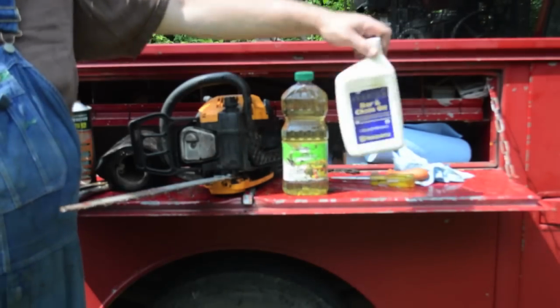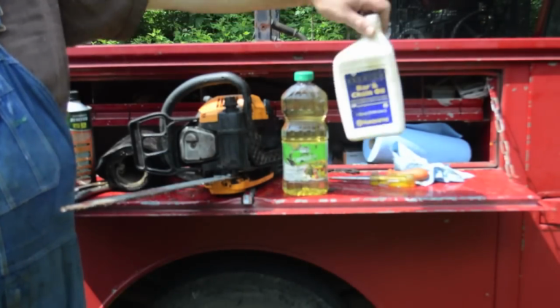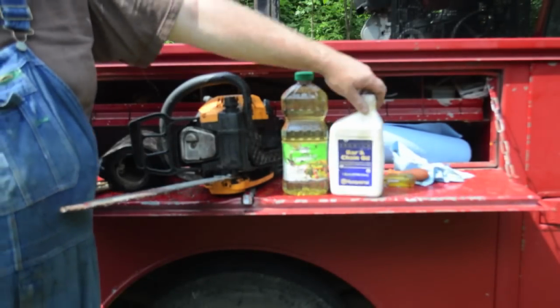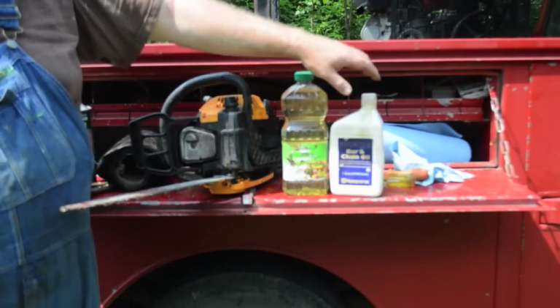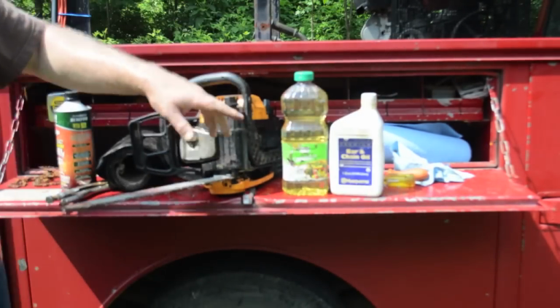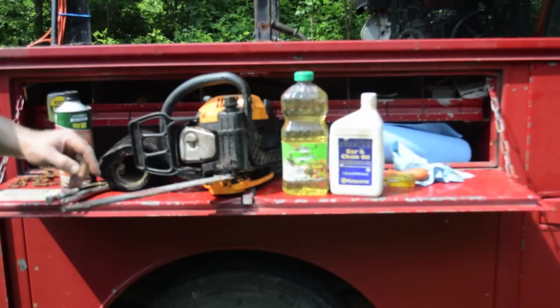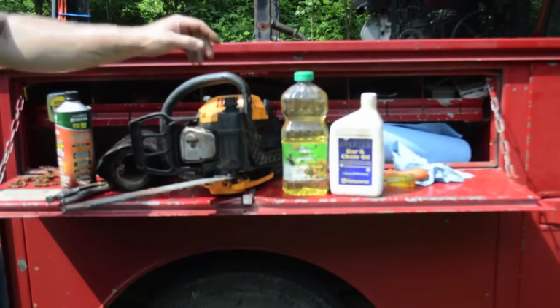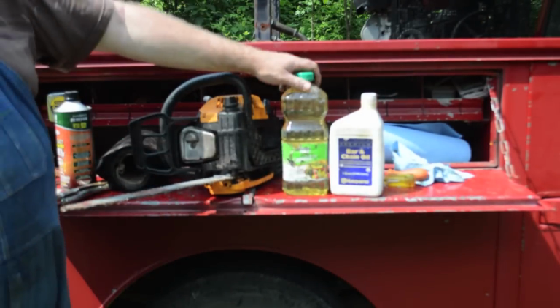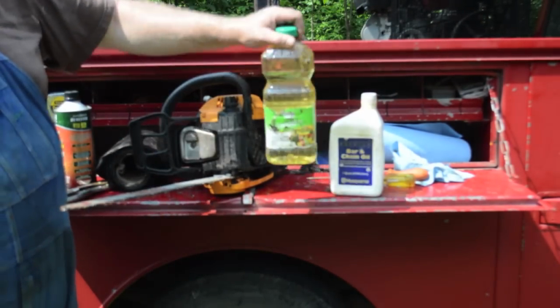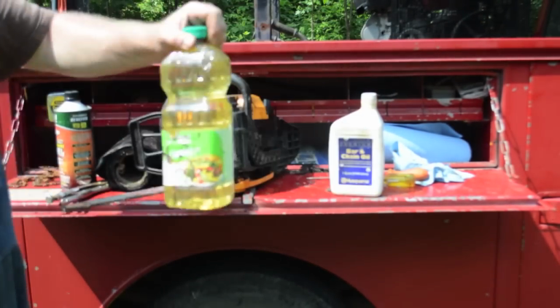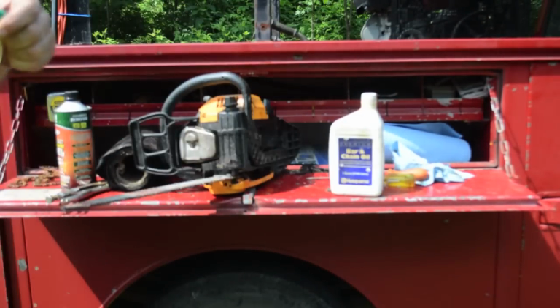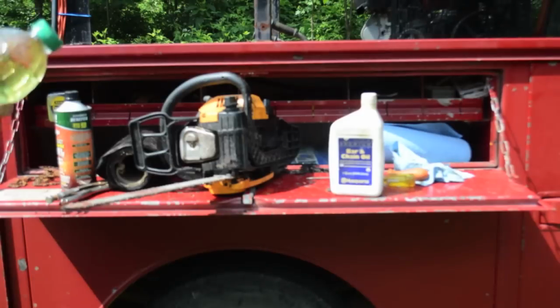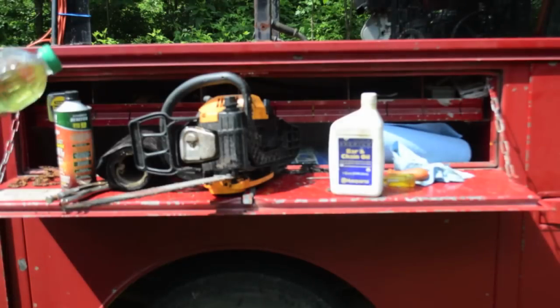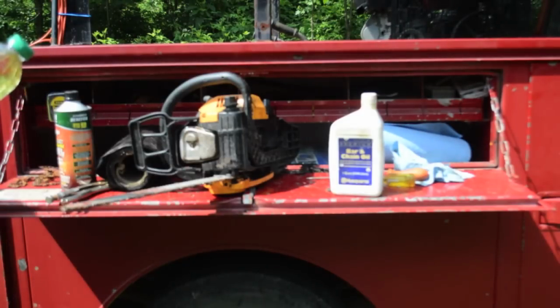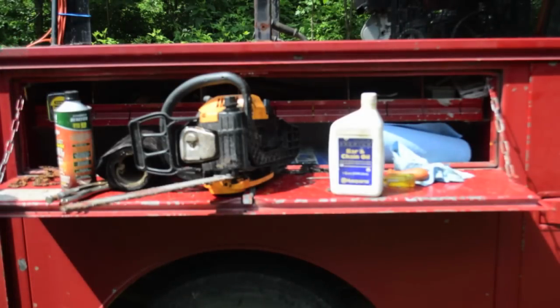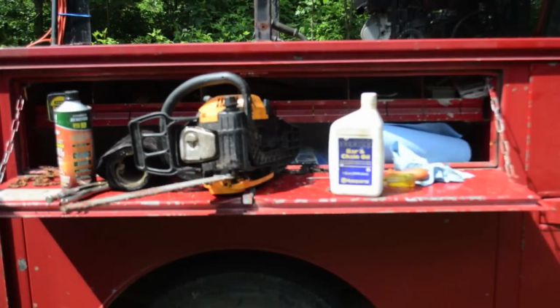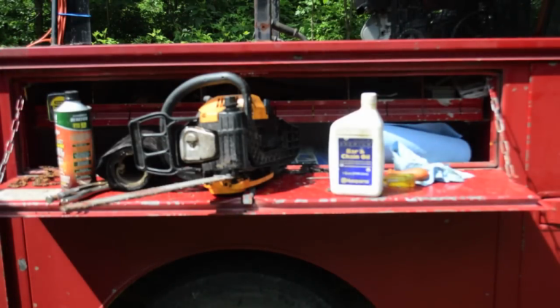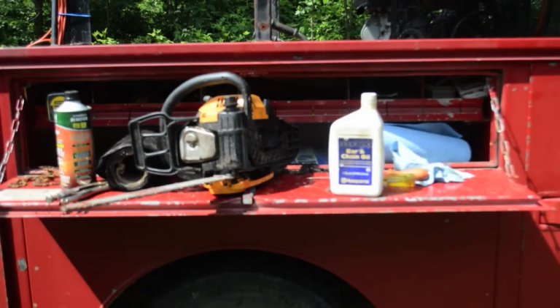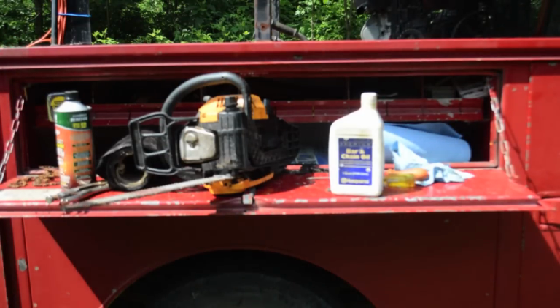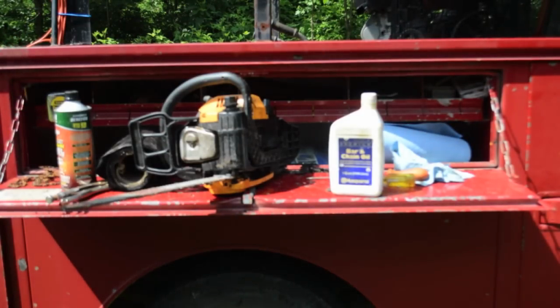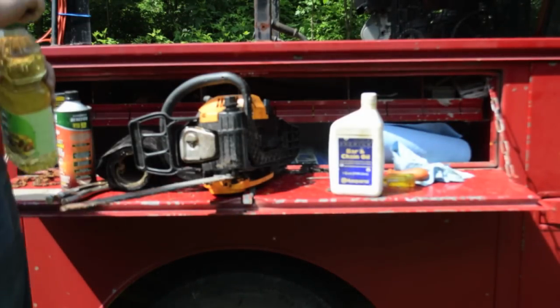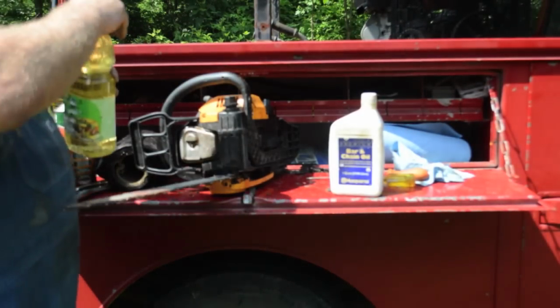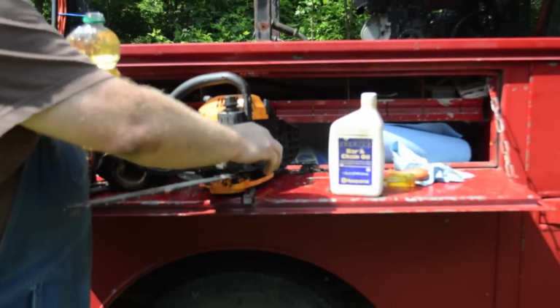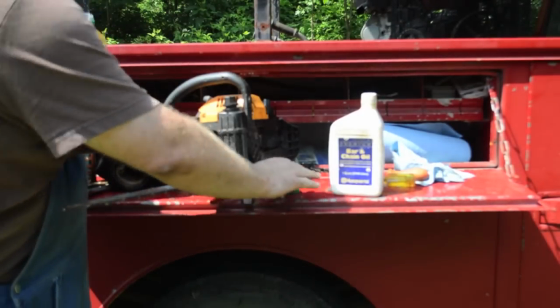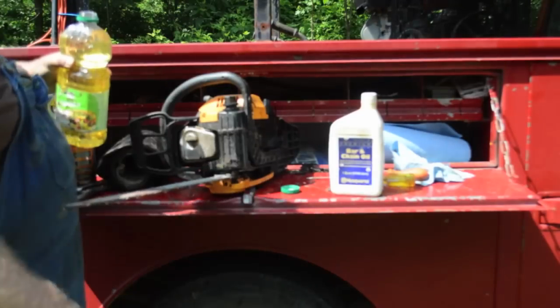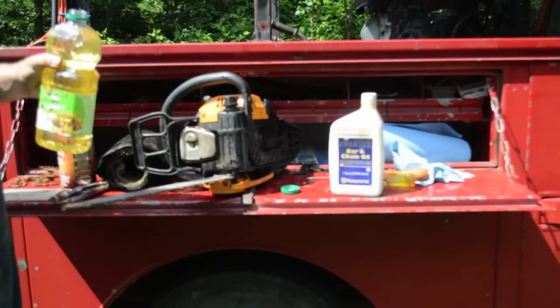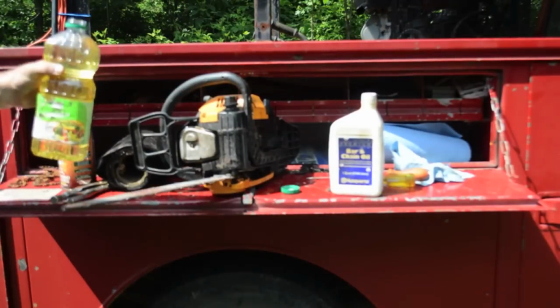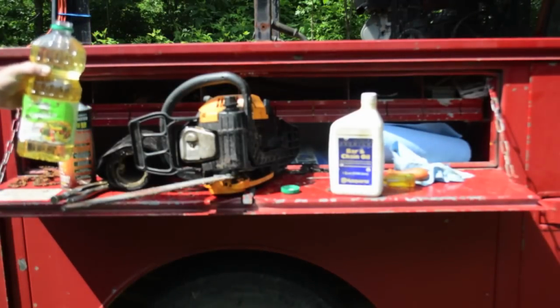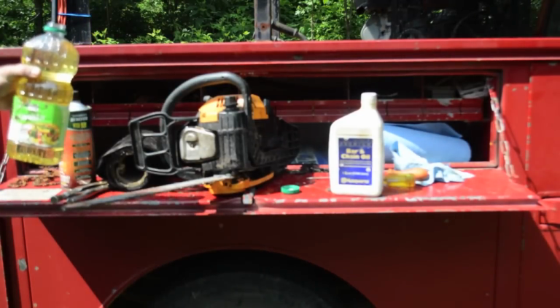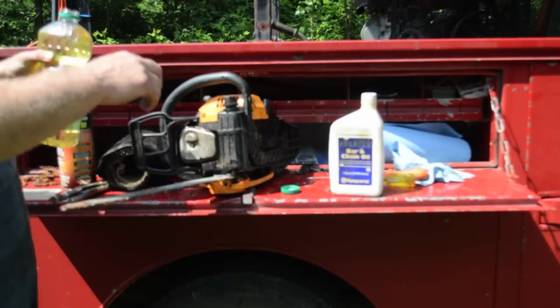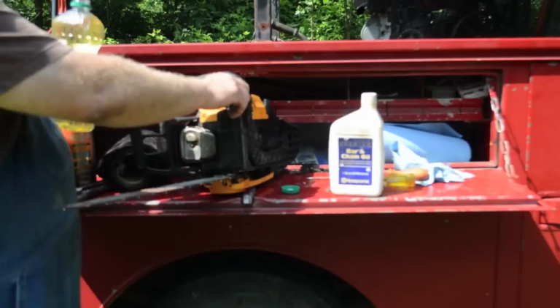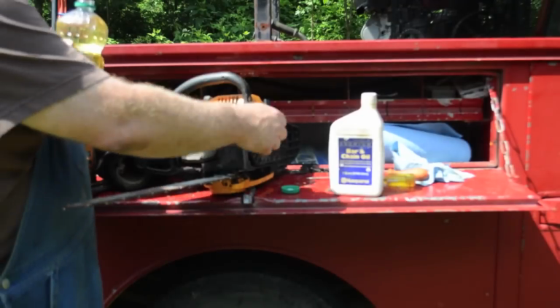You can get any kind of bar and chain oil — that works real good. But what also works is canola oil, just vegetable oil. It does just about as good a job, pretty close.